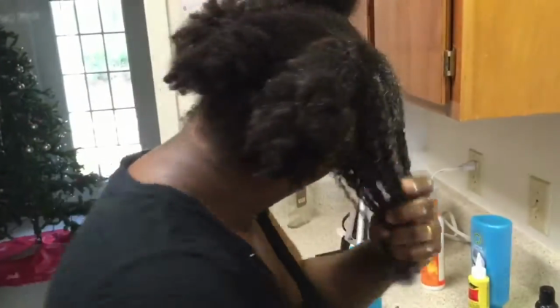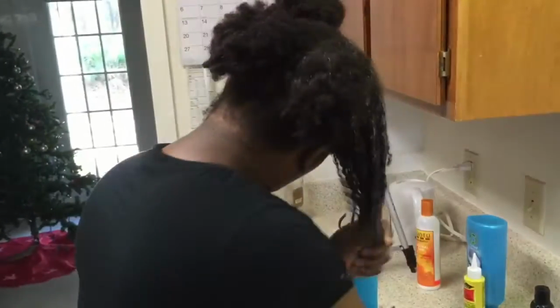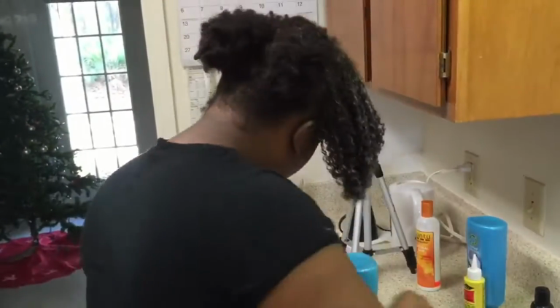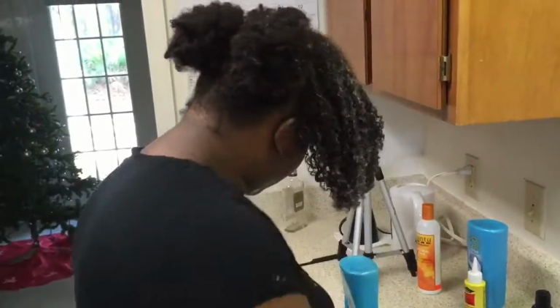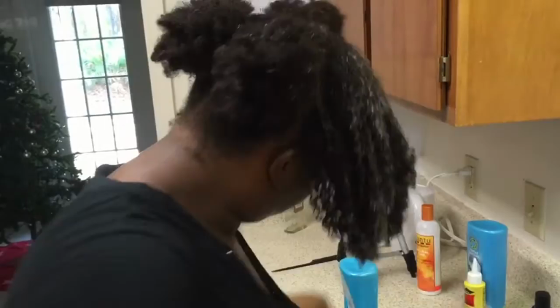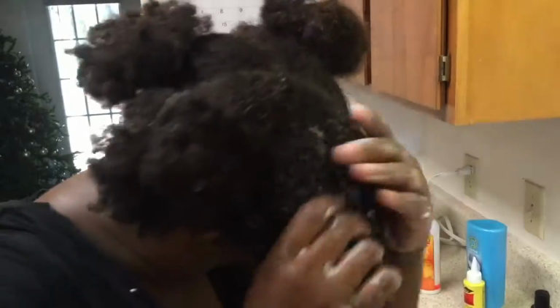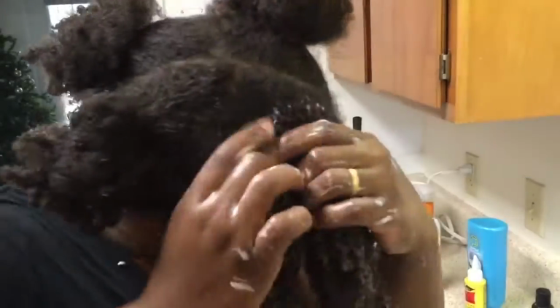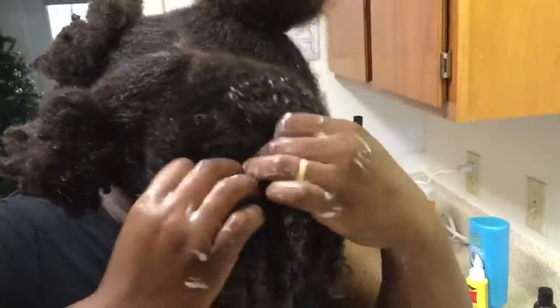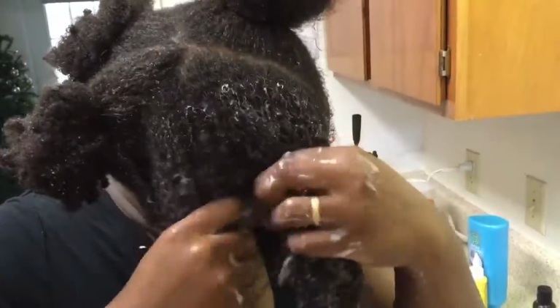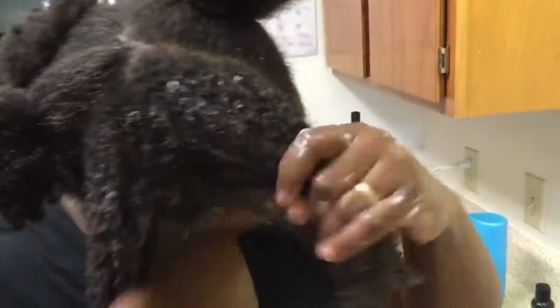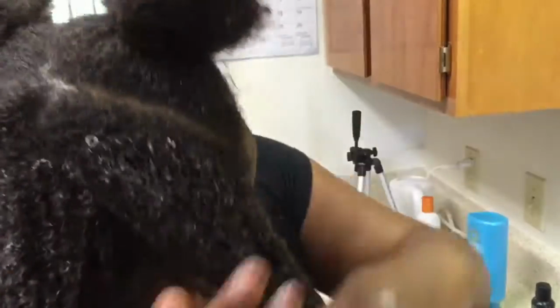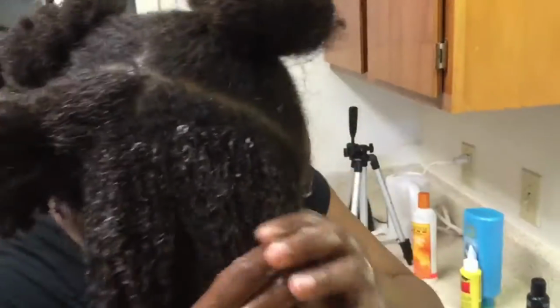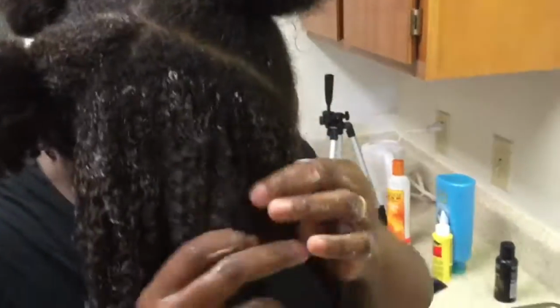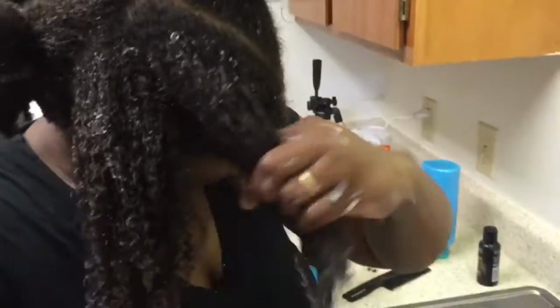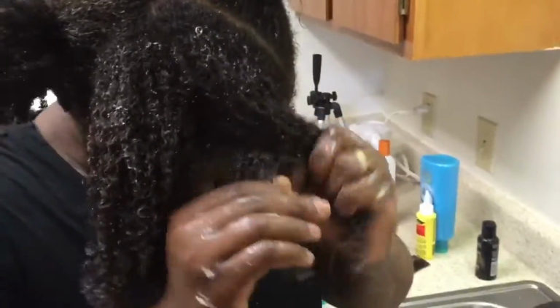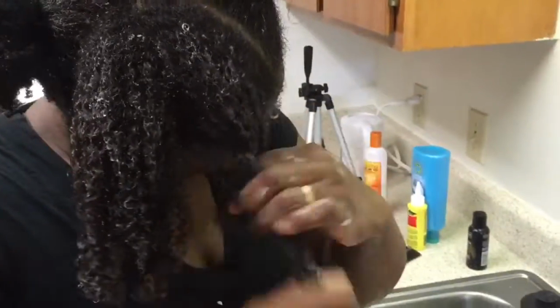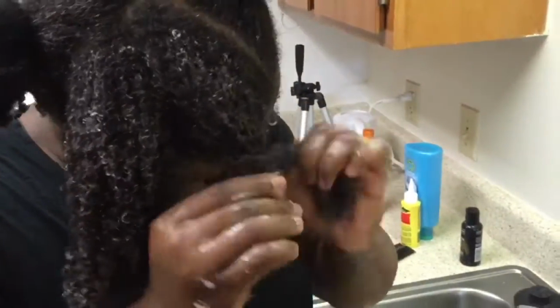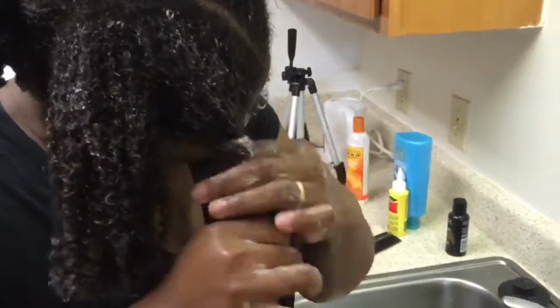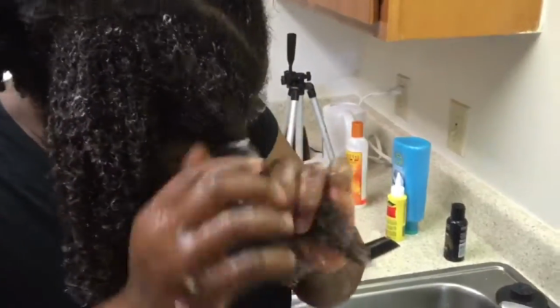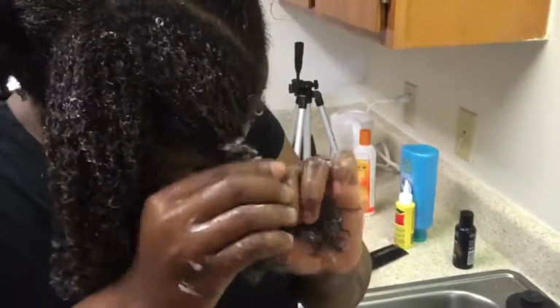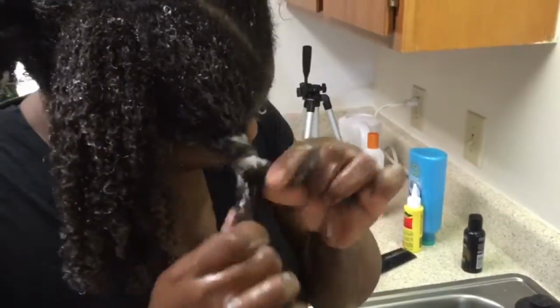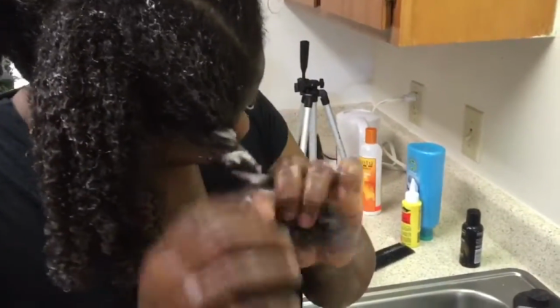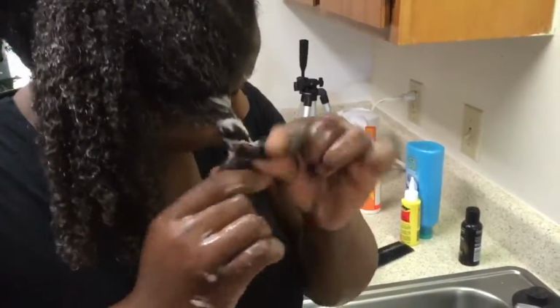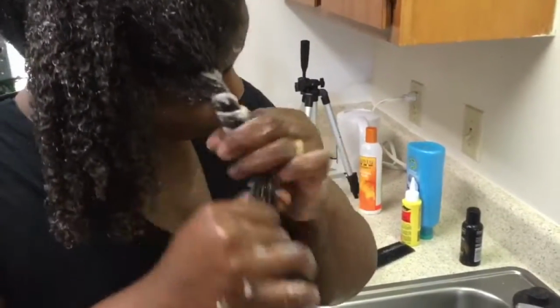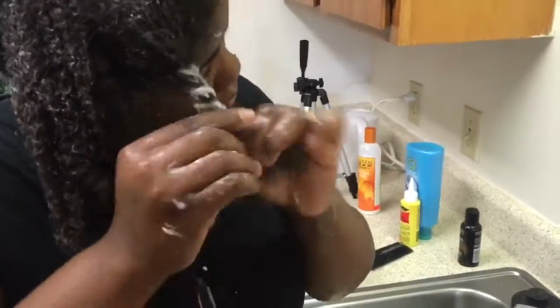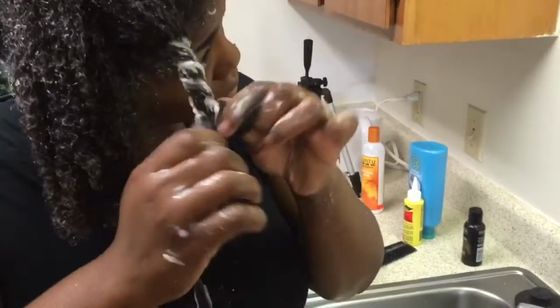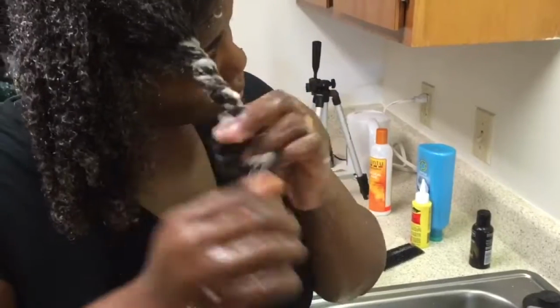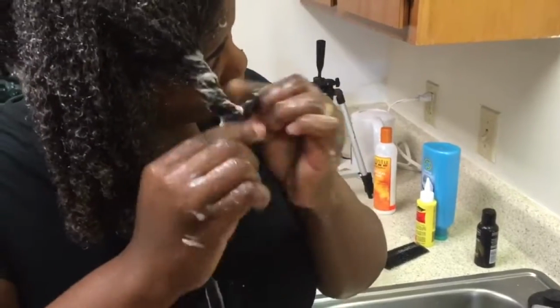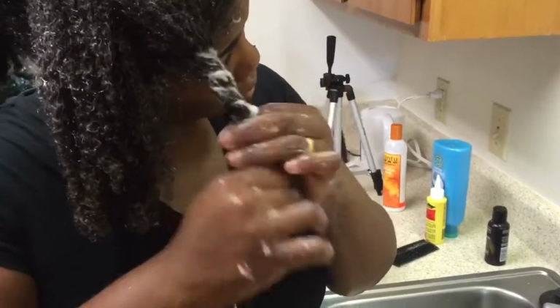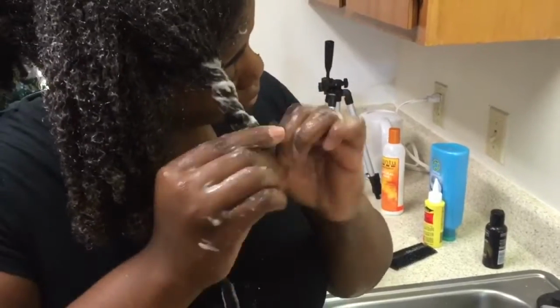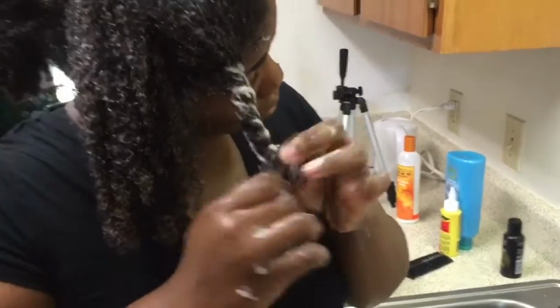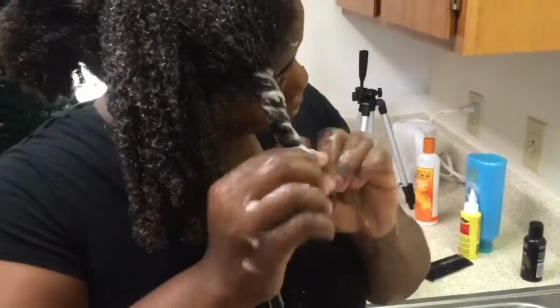All I'm doing here is just sectioning it into smaller sections to make the twist. You don't have to do this but I just like to.